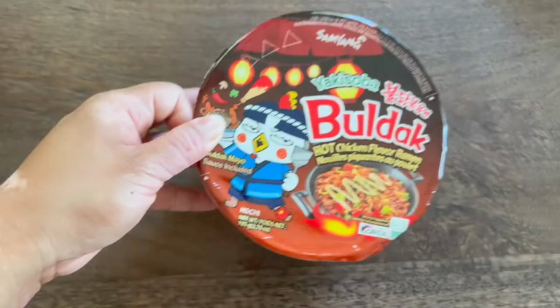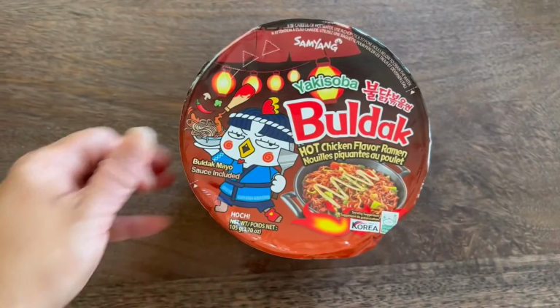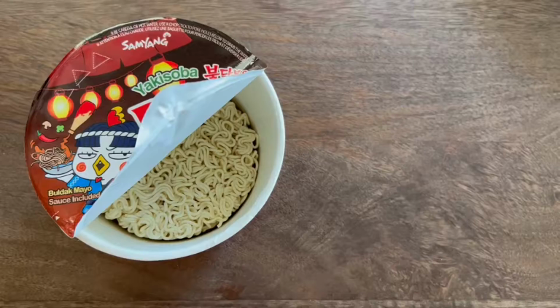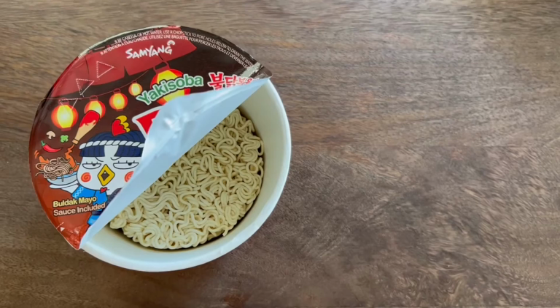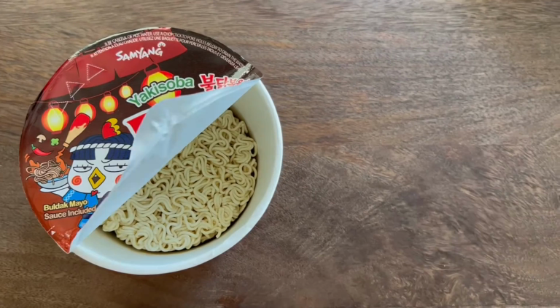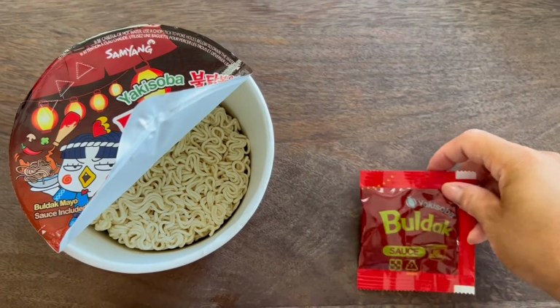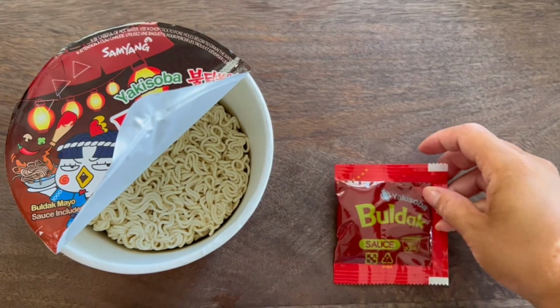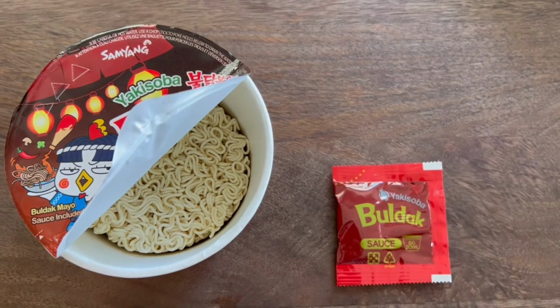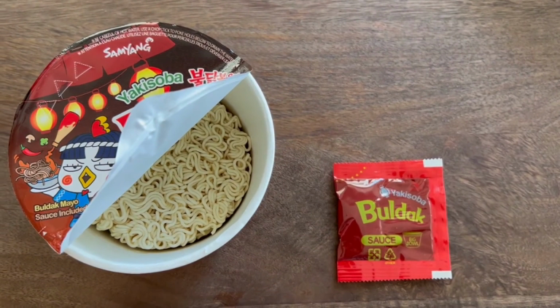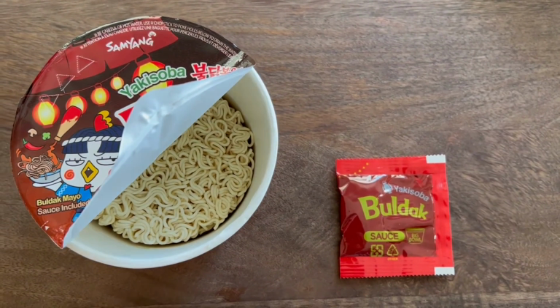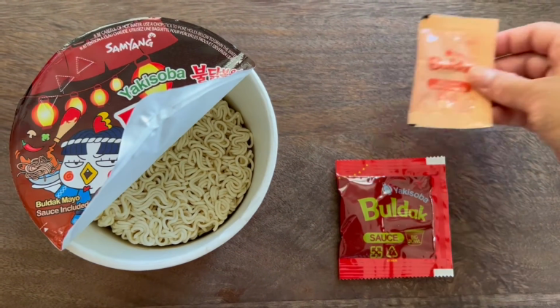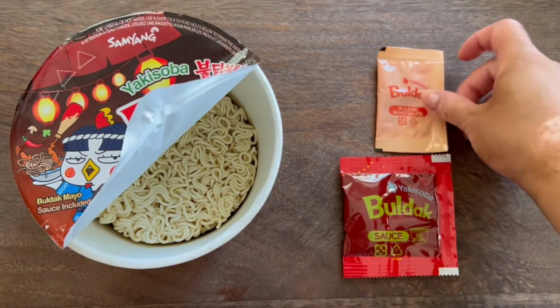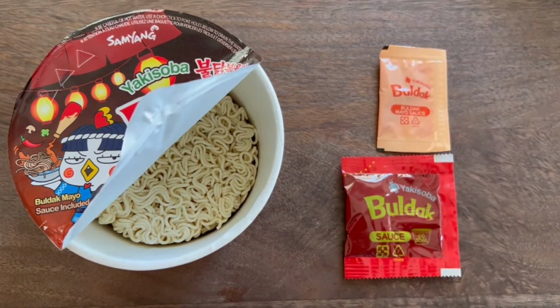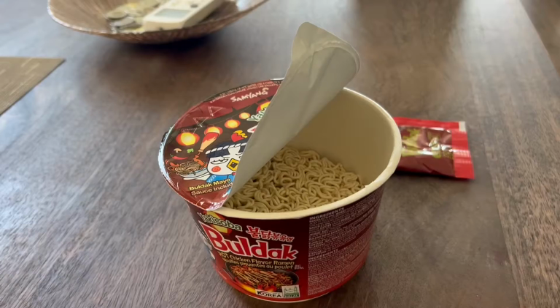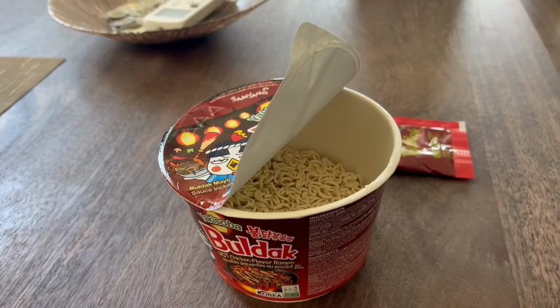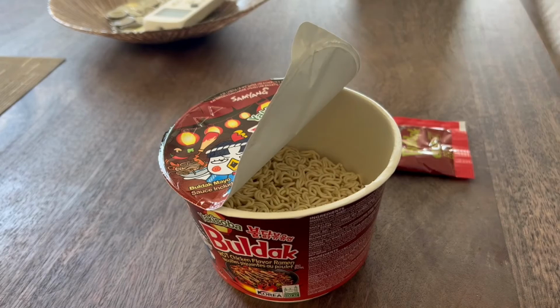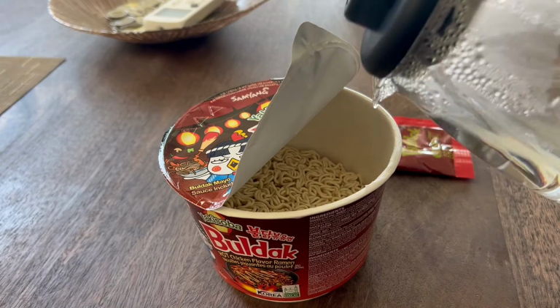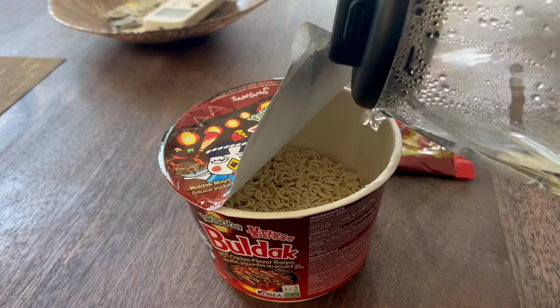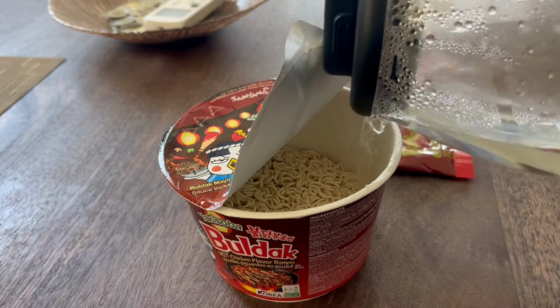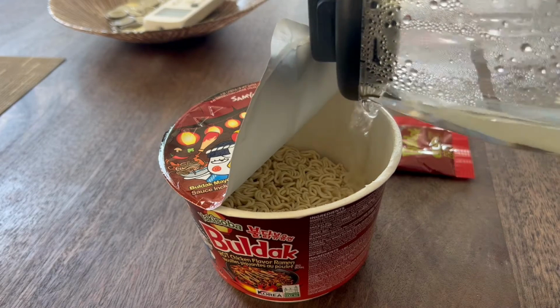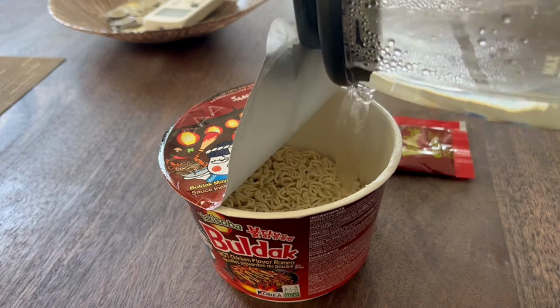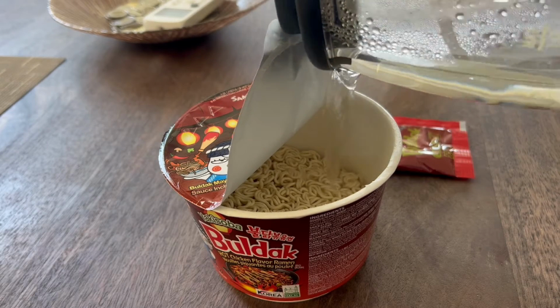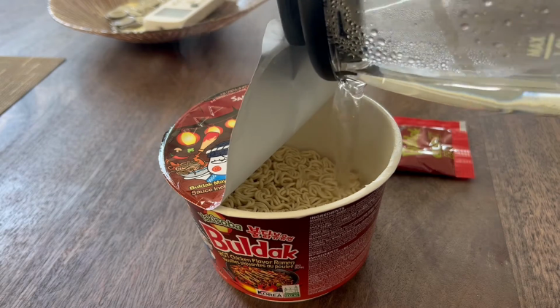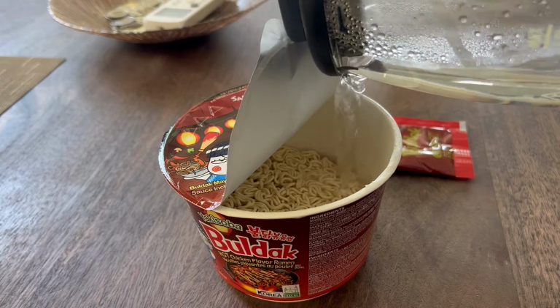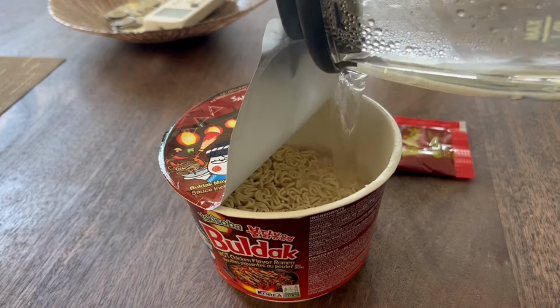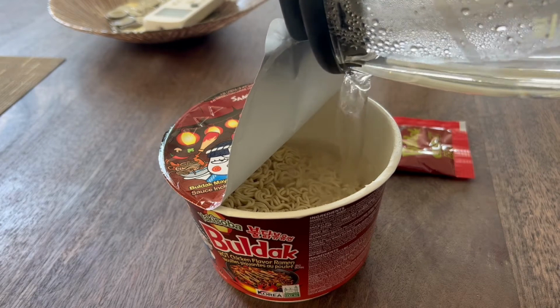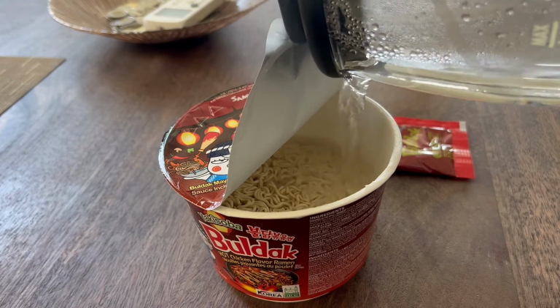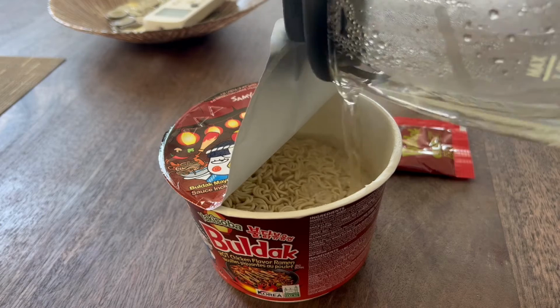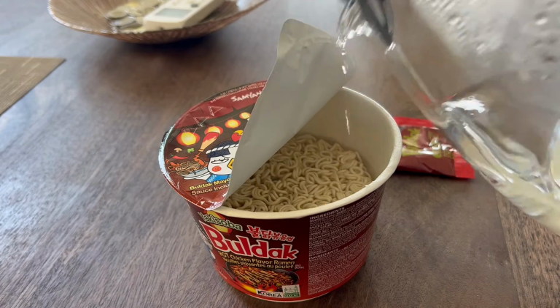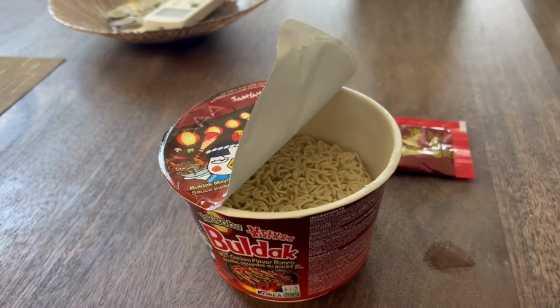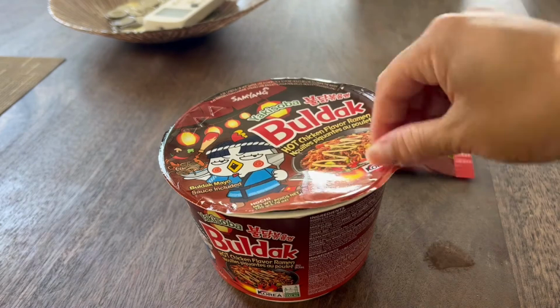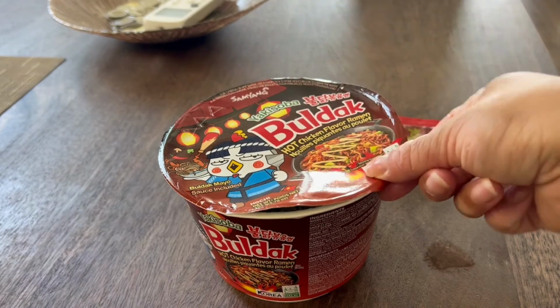Alright, so we've got our noodle block here. We've got our signature Buldak sauce as well as our Buldak mayo. We're going to add hot boiling water up until the fill line, then go ahead and close and seal that.